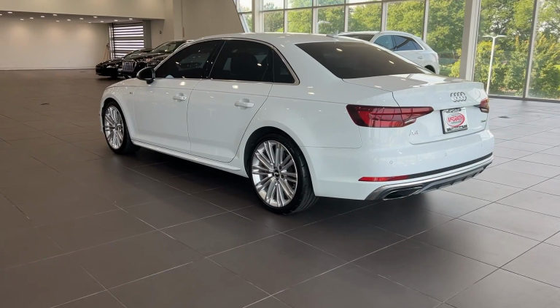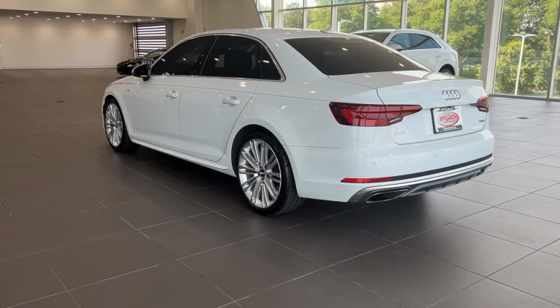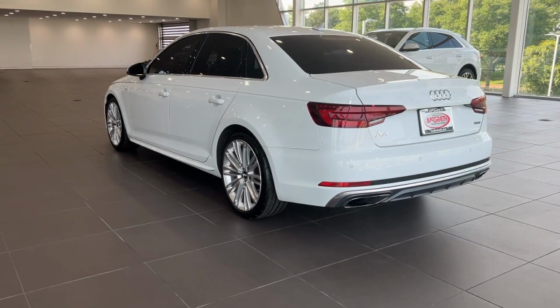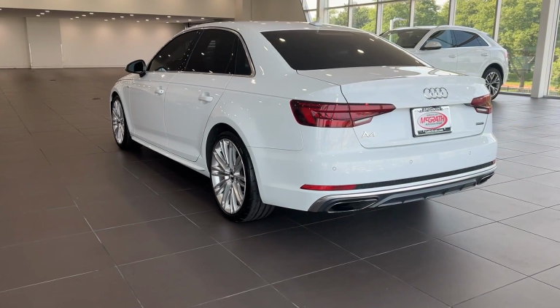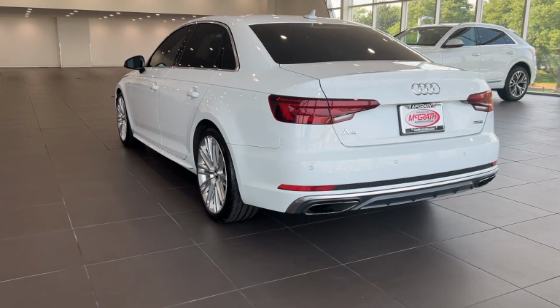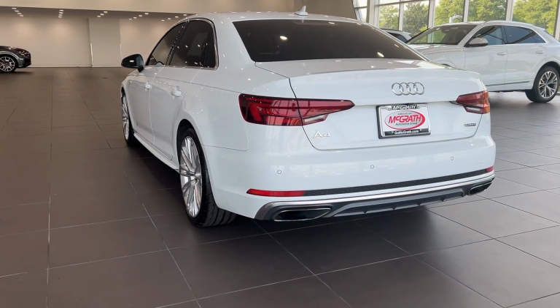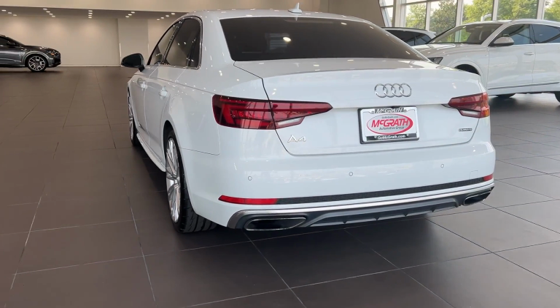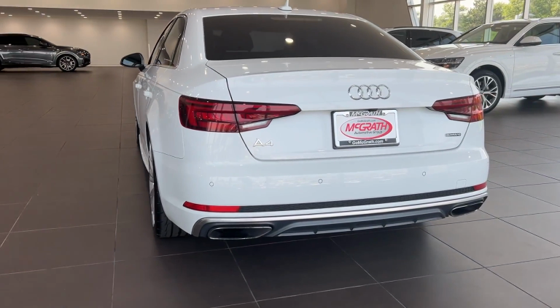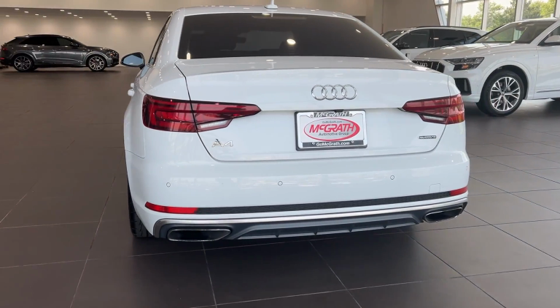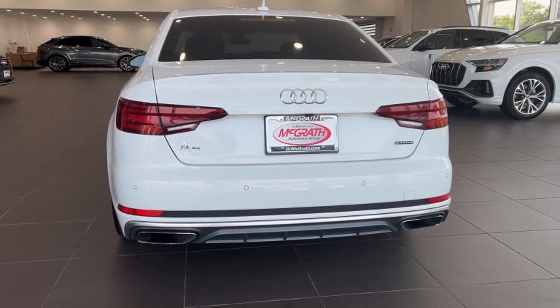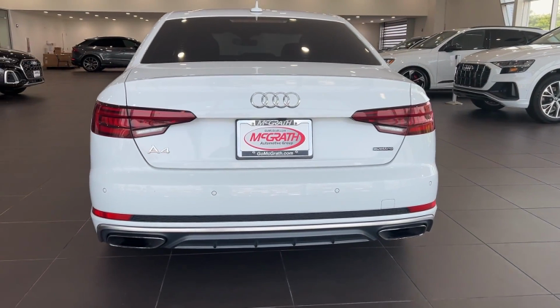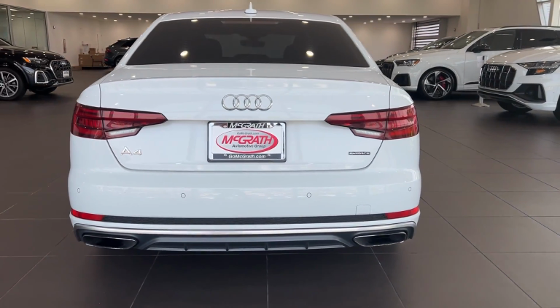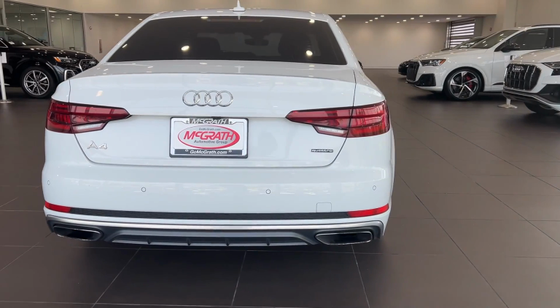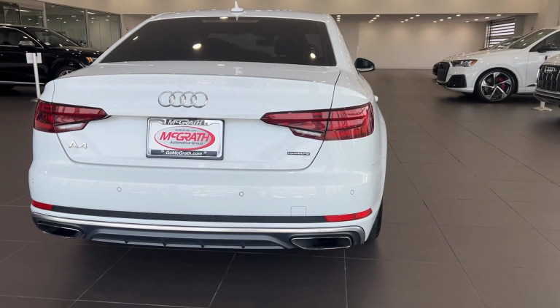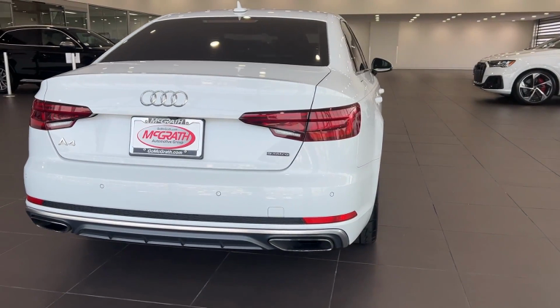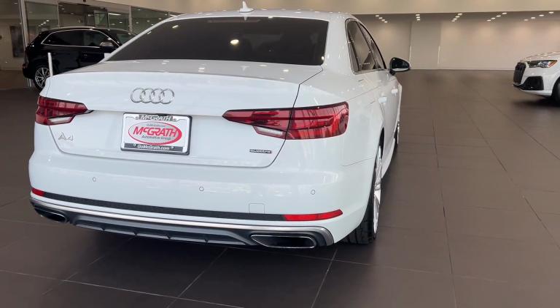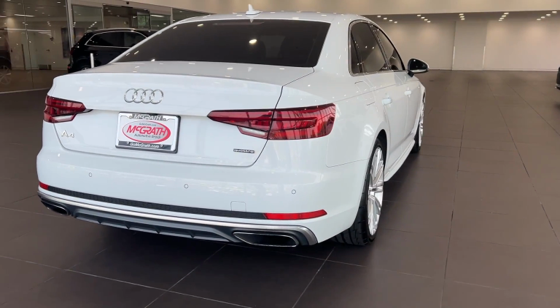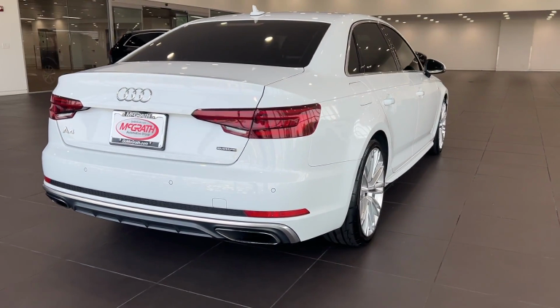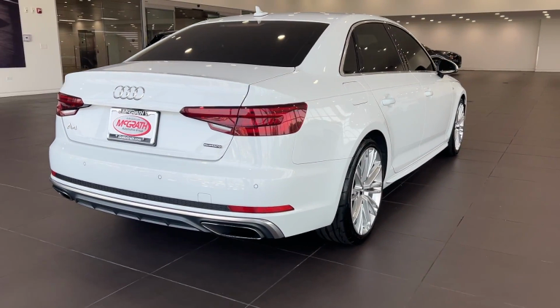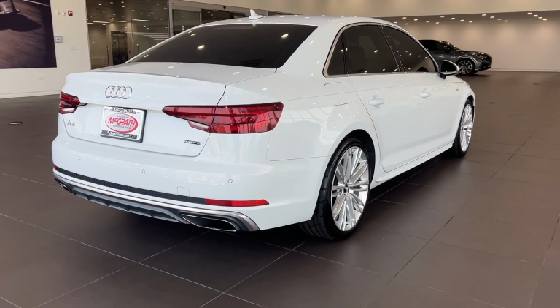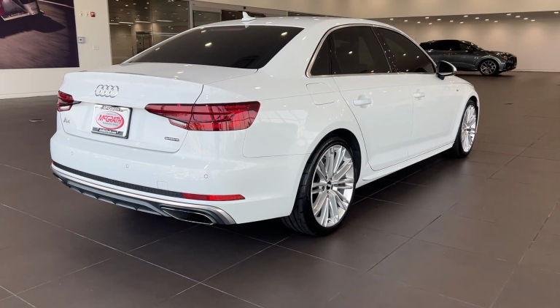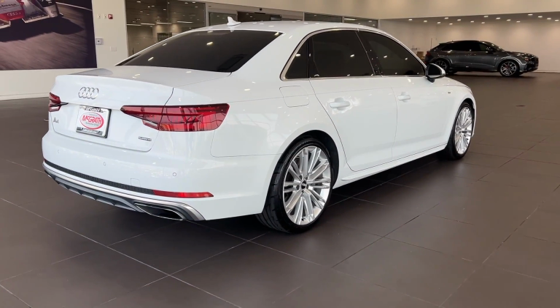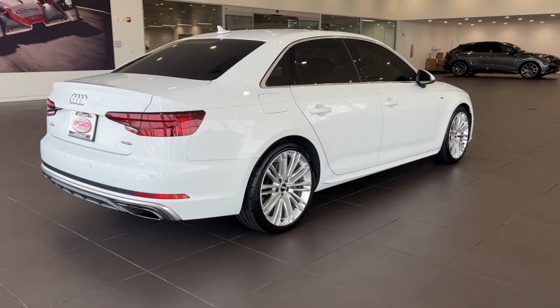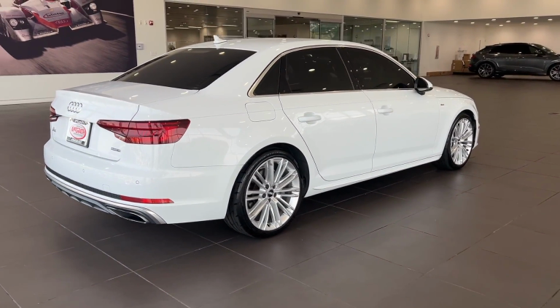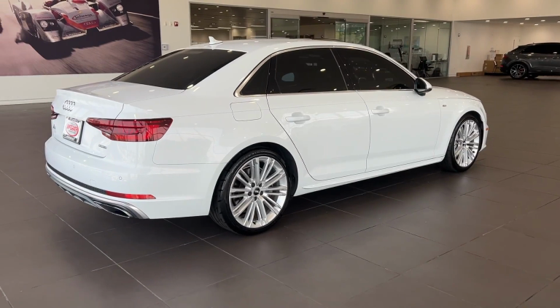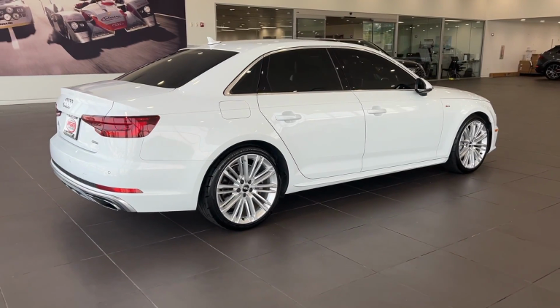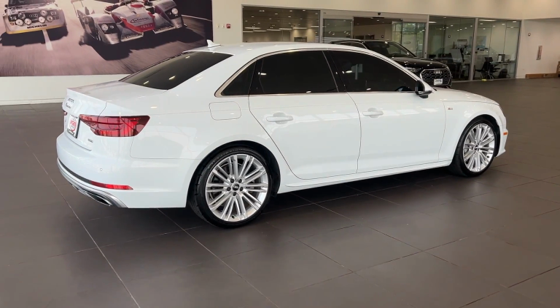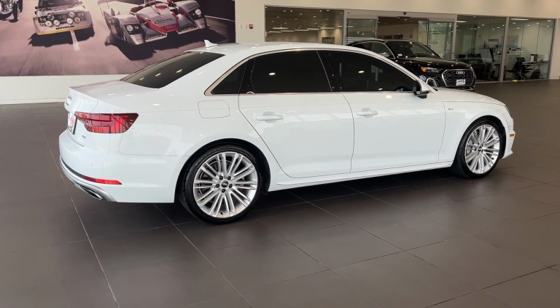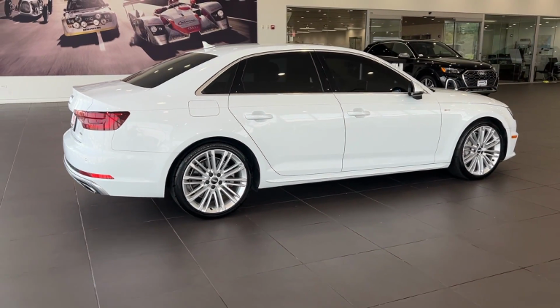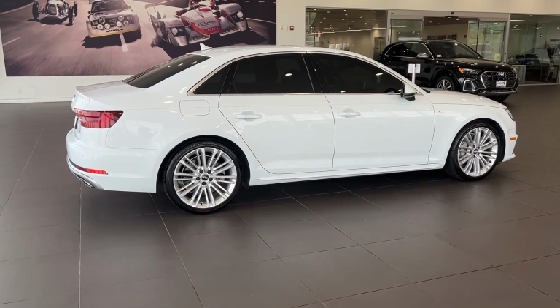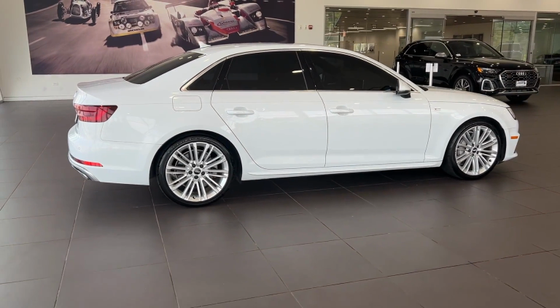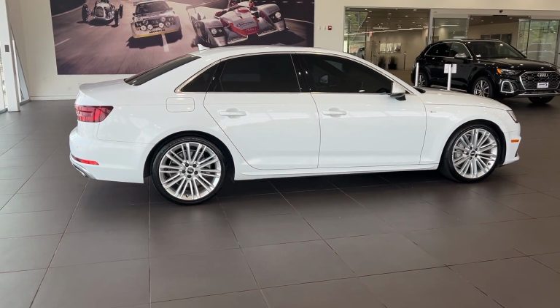Pre-collision system. All-wheel drive. Sunroof, moonroof. Hands-free liftgate. Keyless entry. Woodgrain interior trim. Premium sound system. Heated mirrors. Backup camera. Bluetooth connection.